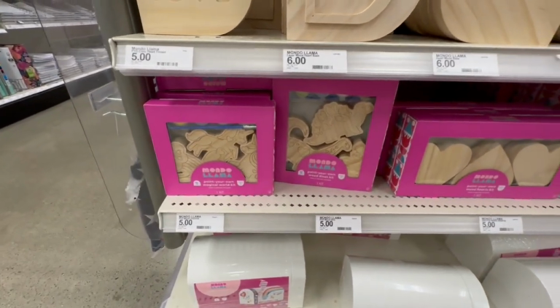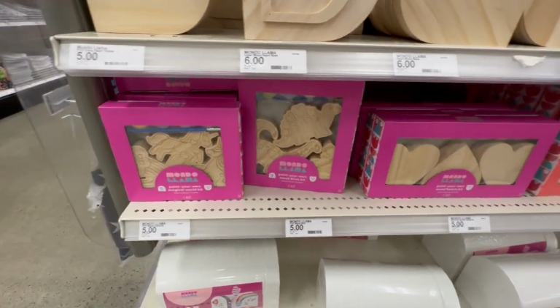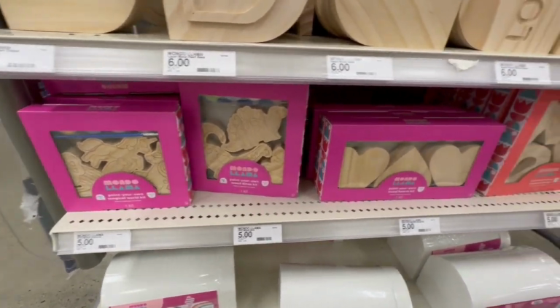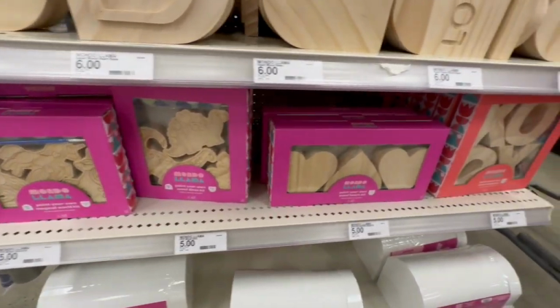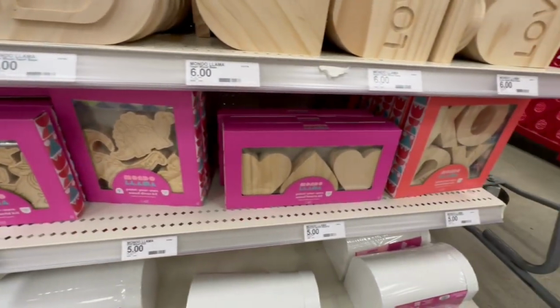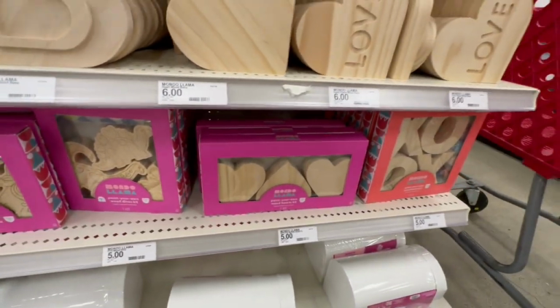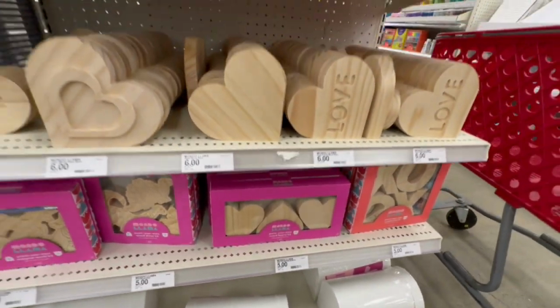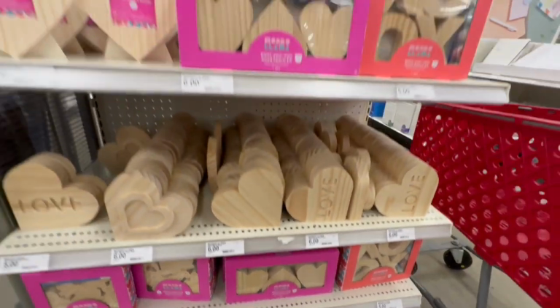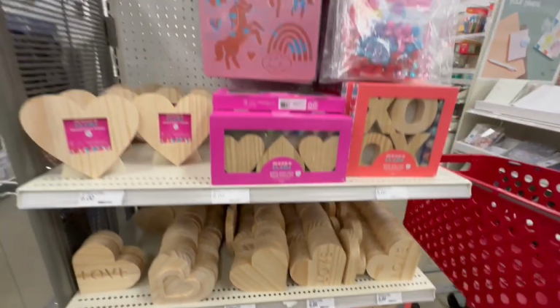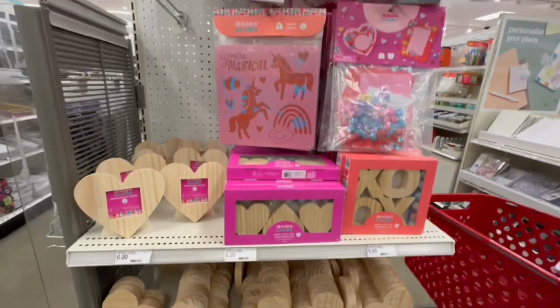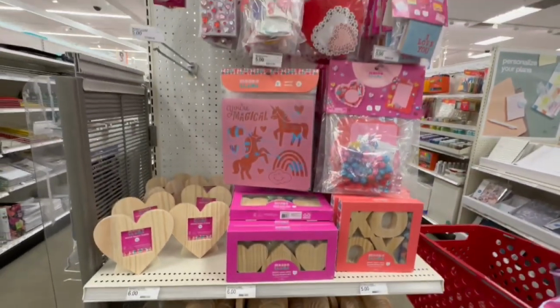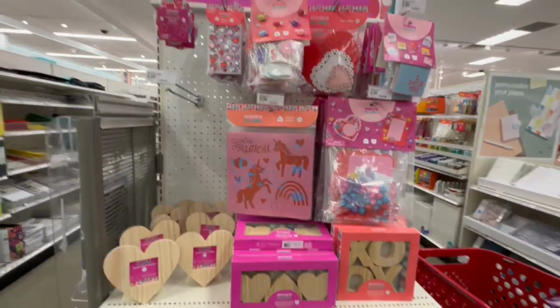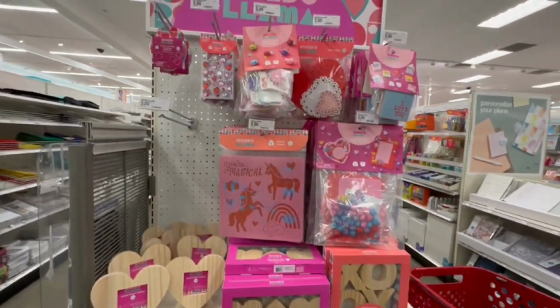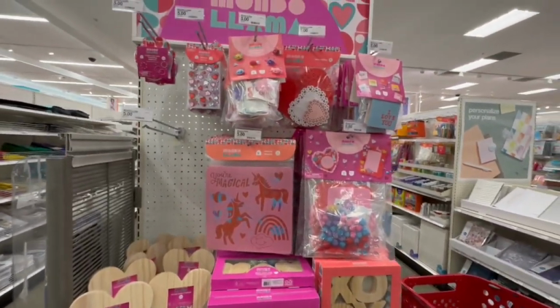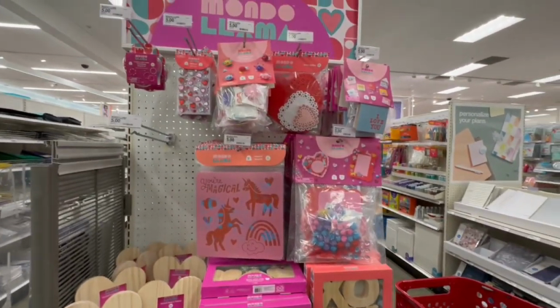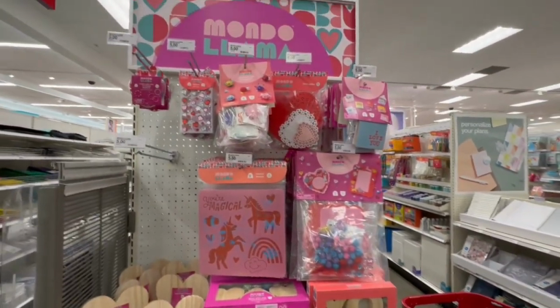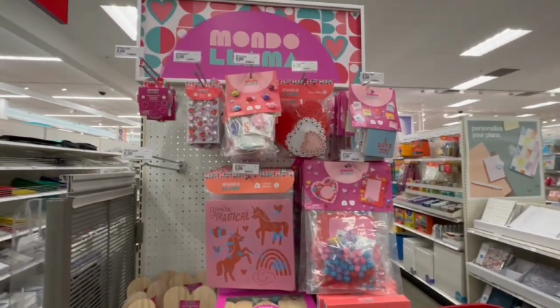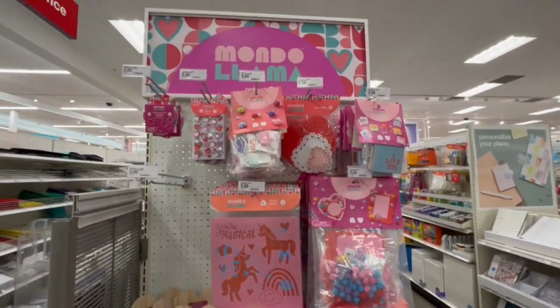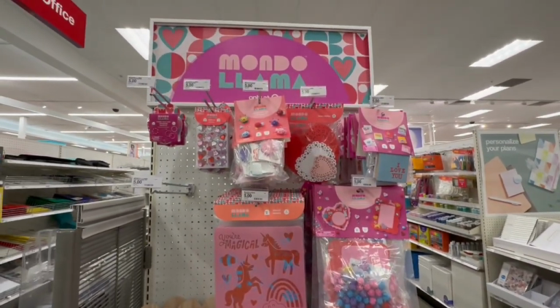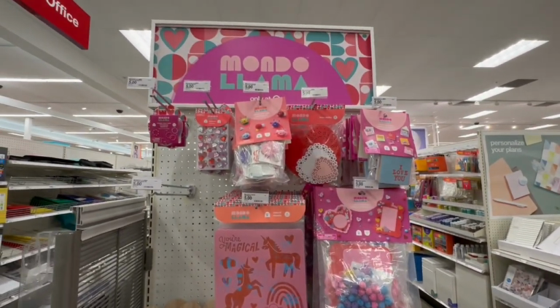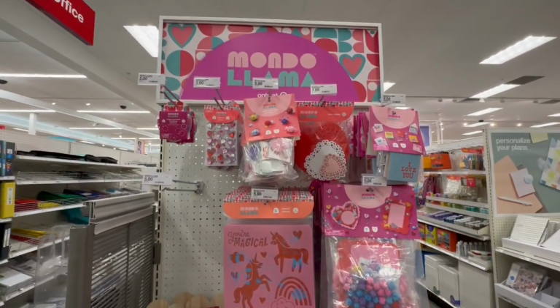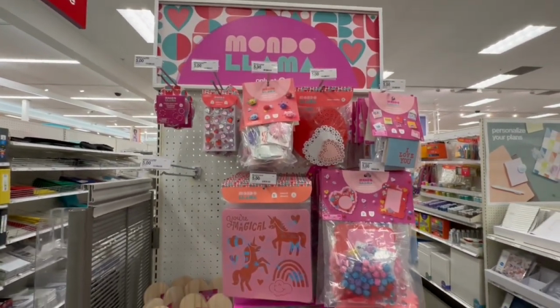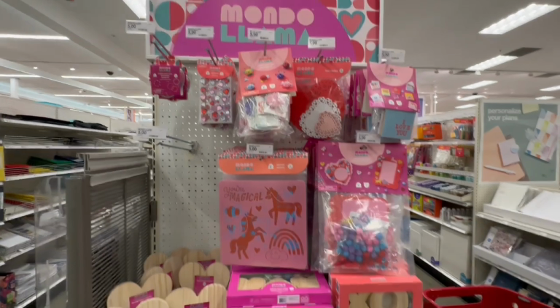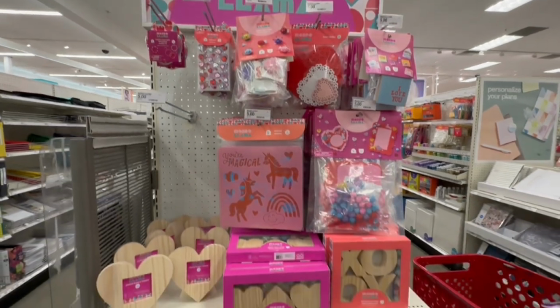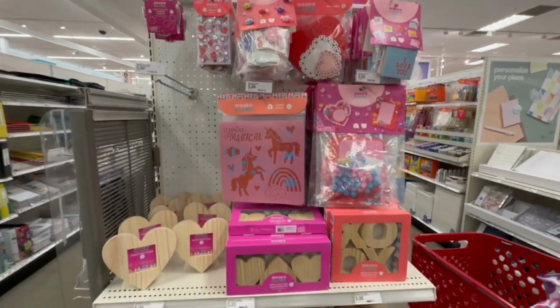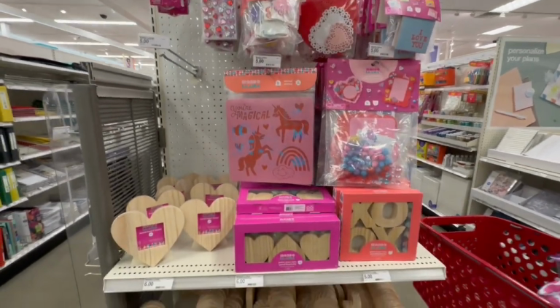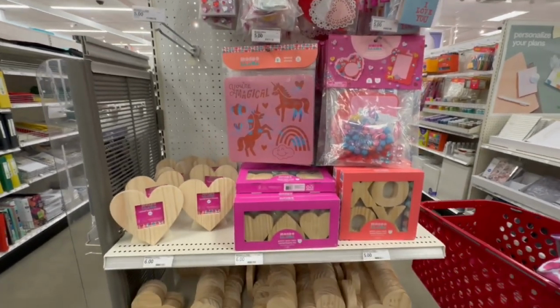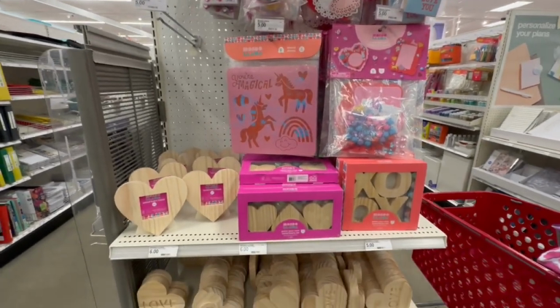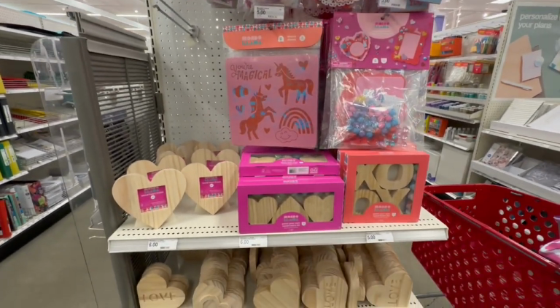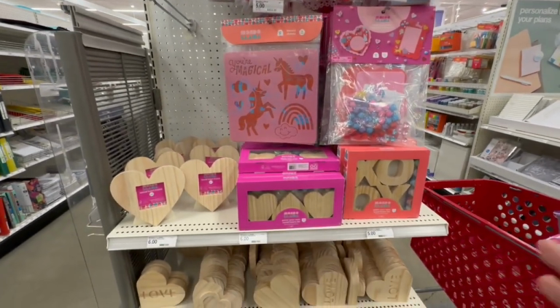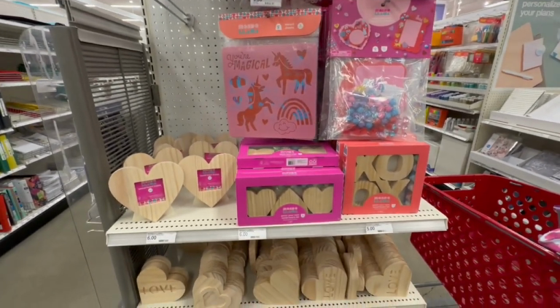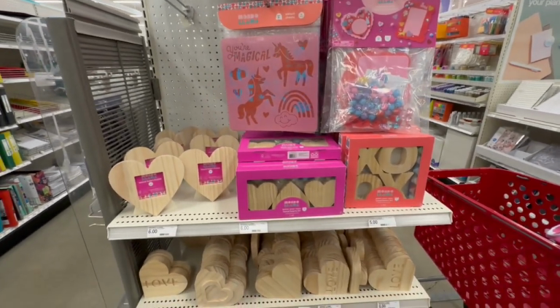And they have more down here — 'This is Love.' Oh, these are so cute, cuteness overload! I love that they're kind of spreading it throughout the entire store — it's not just all in one section. I'm going to keep exploring and see what other items we can find.